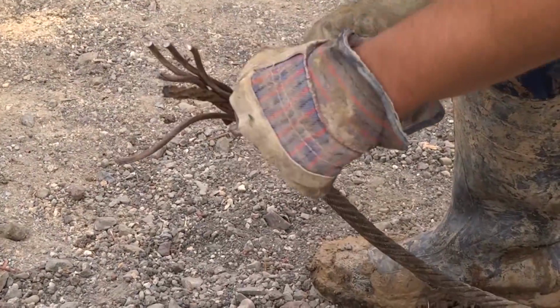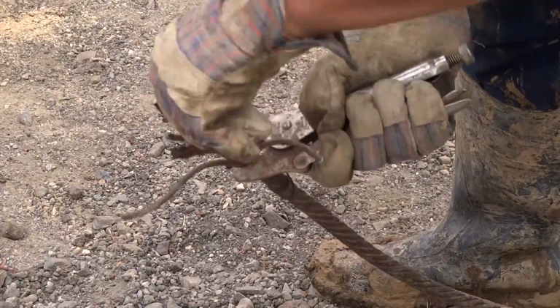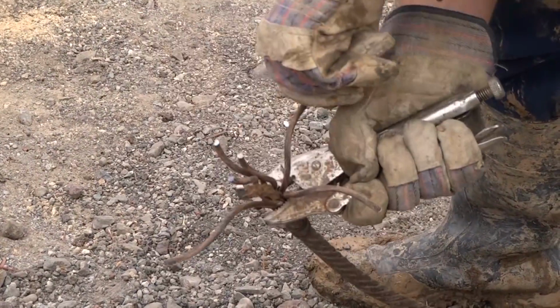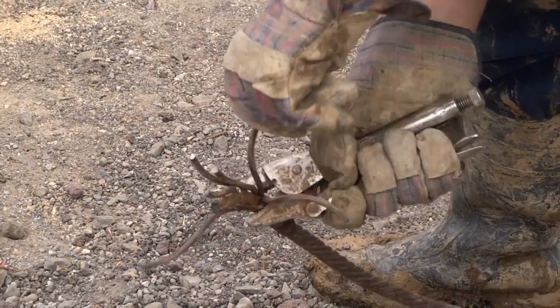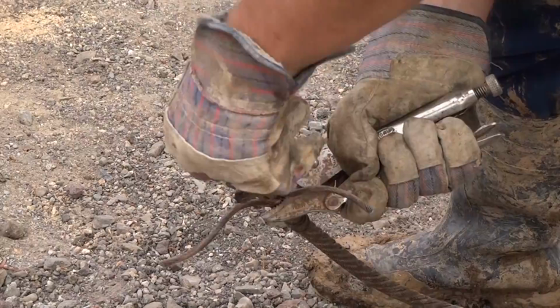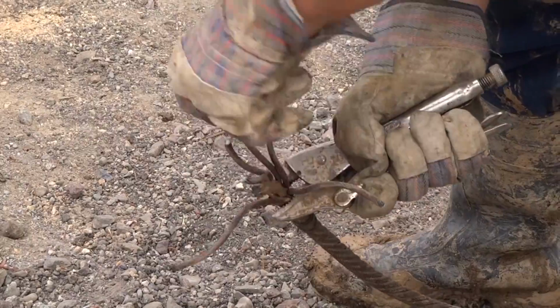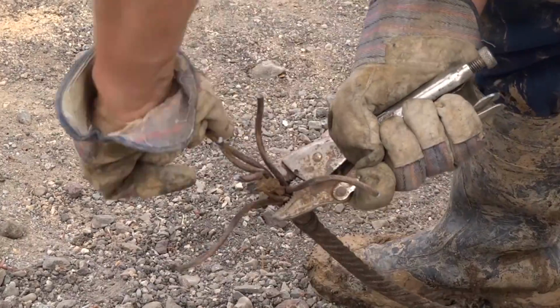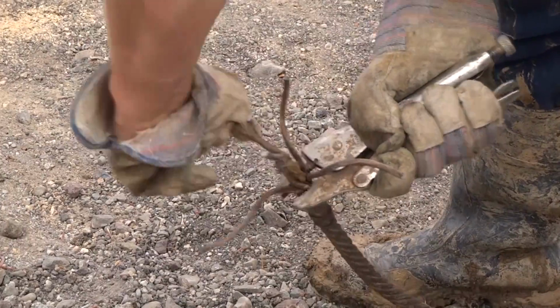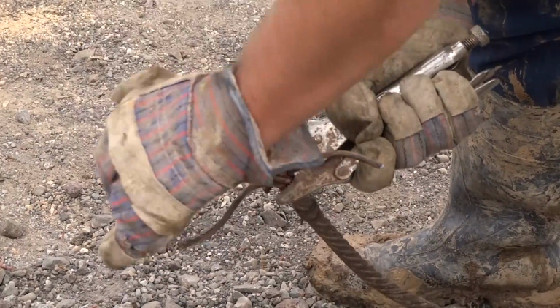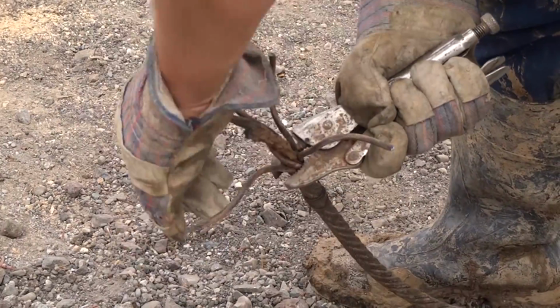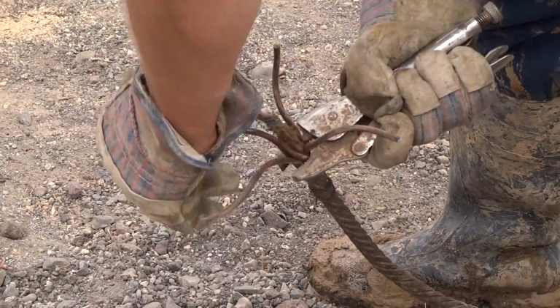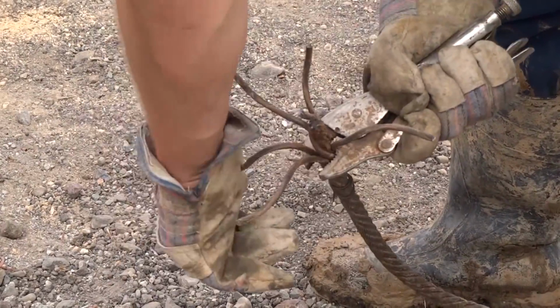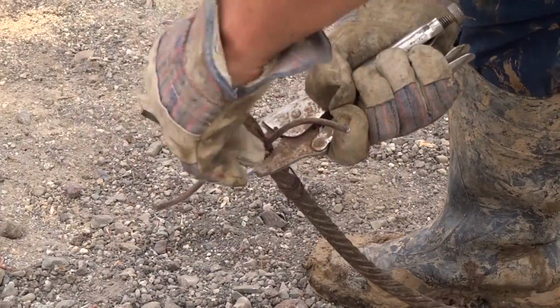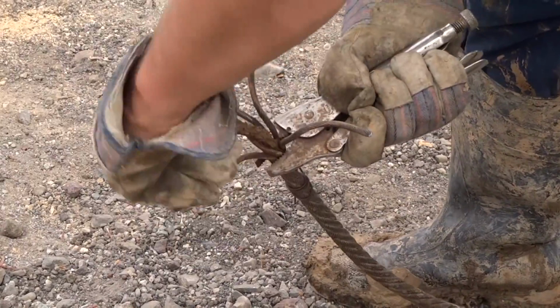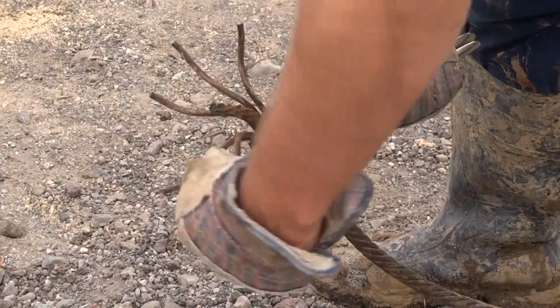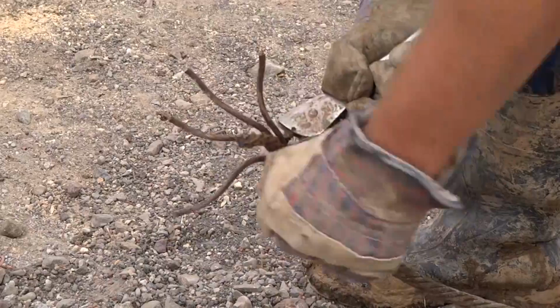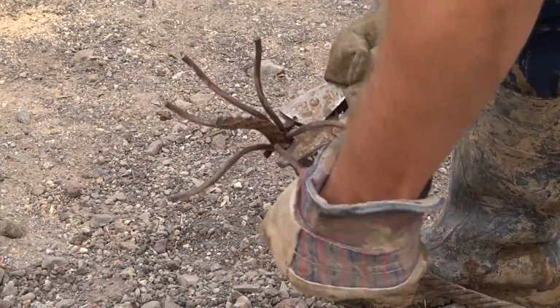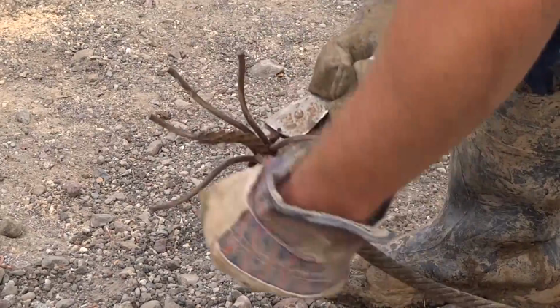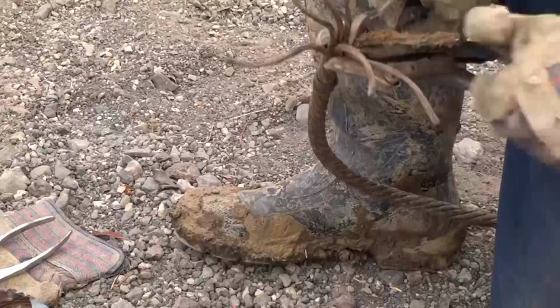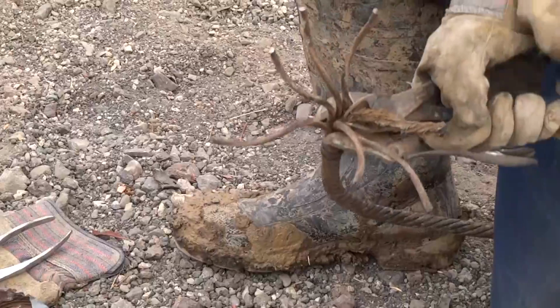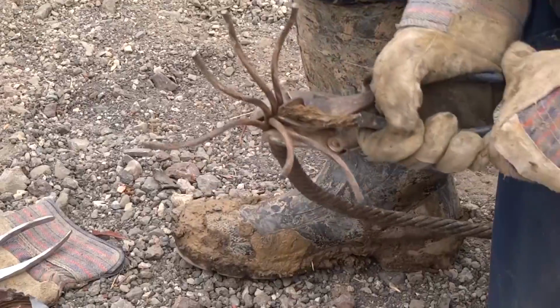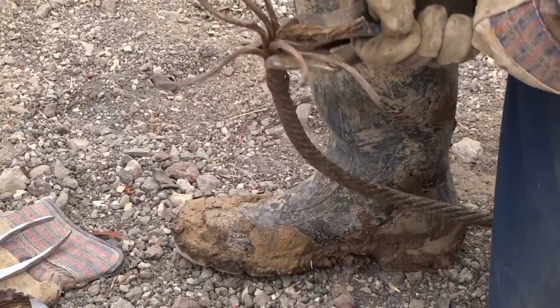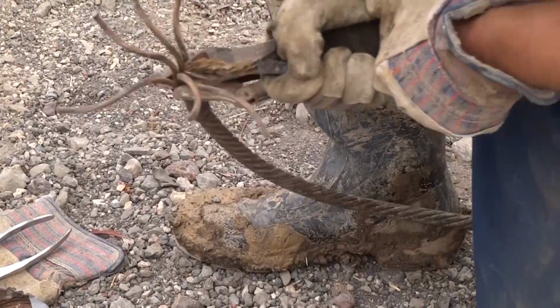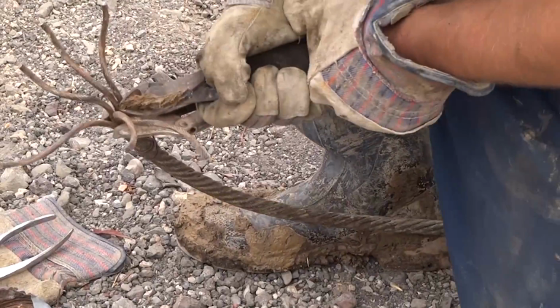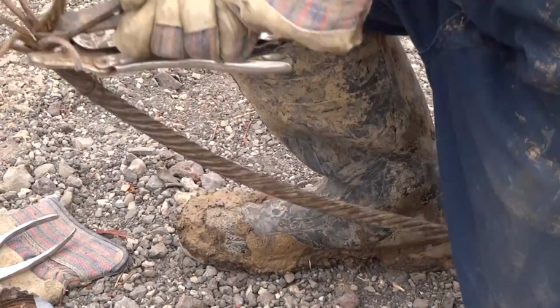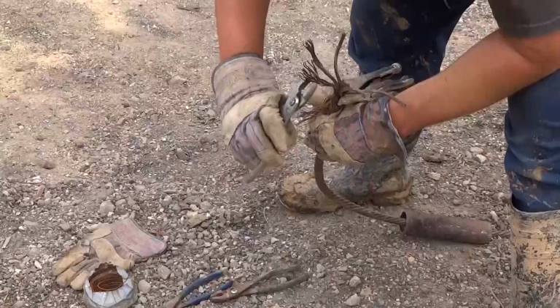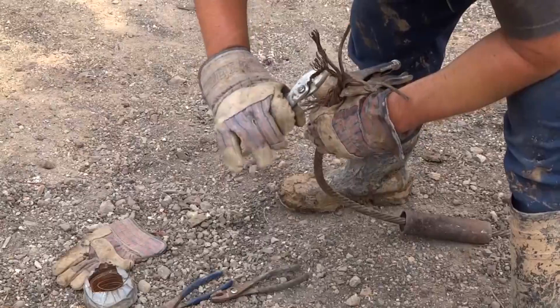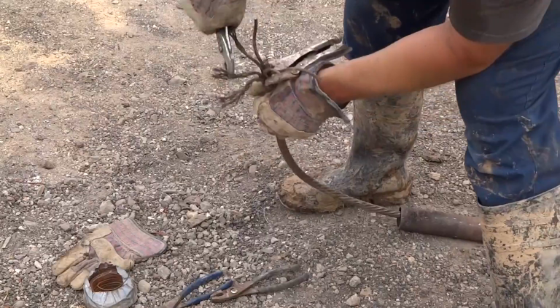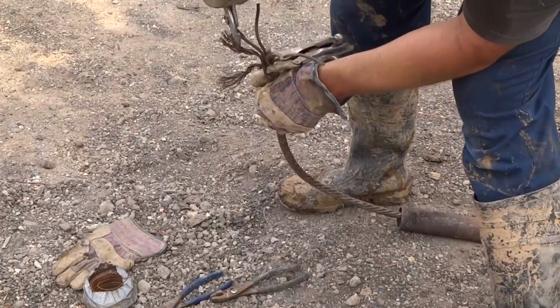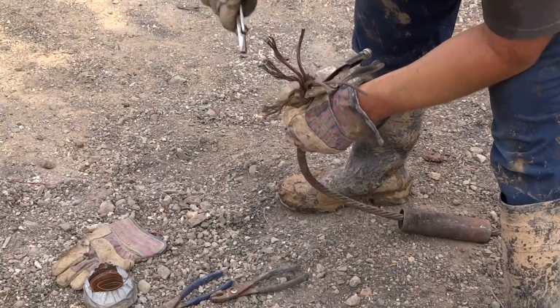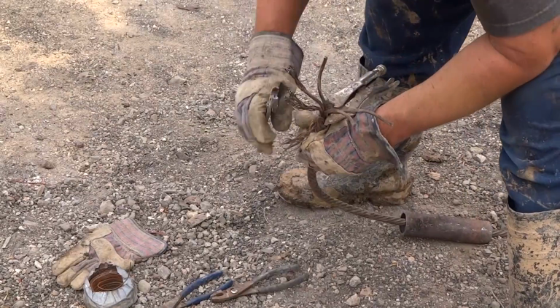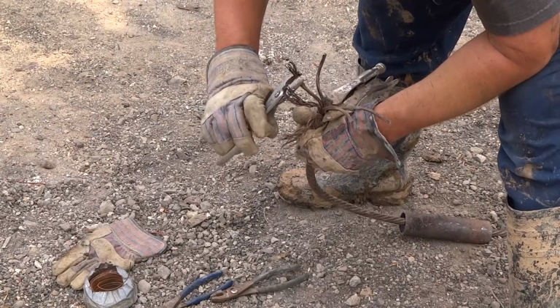Now untwist every individual strand of wire for 3 or 4 inches, making the appearance of a broom. You need to cut and remove the rope from the middle of the cable. Lightly burn off any oil residue on the wires.